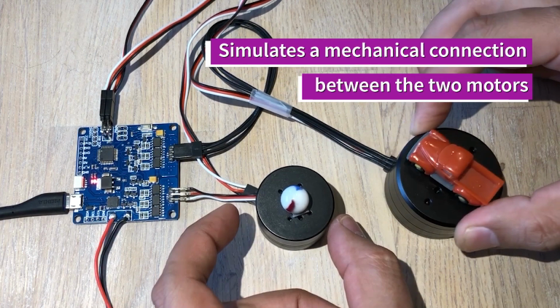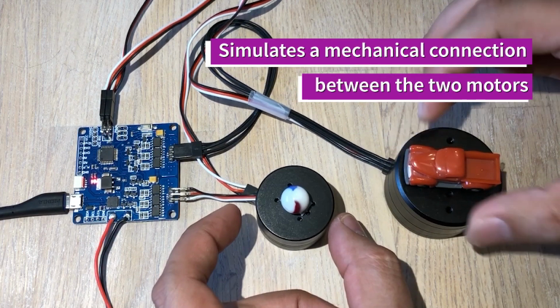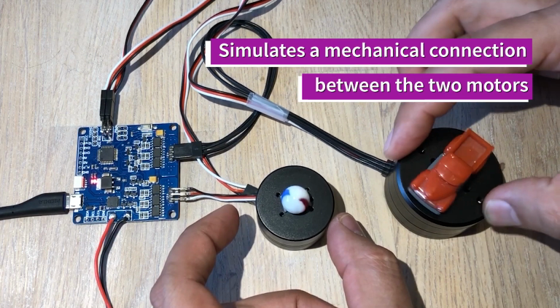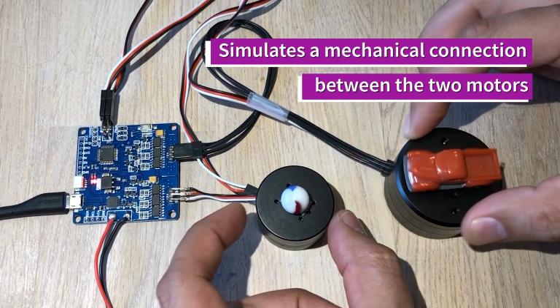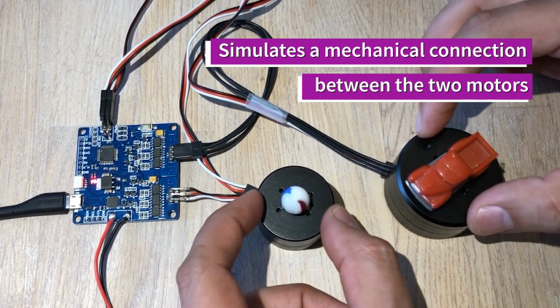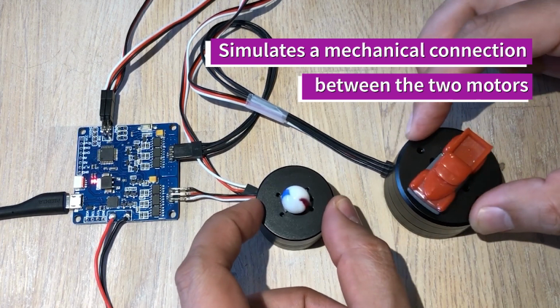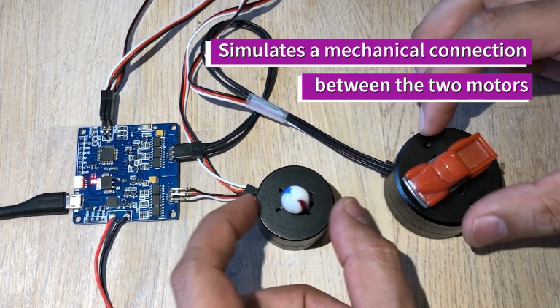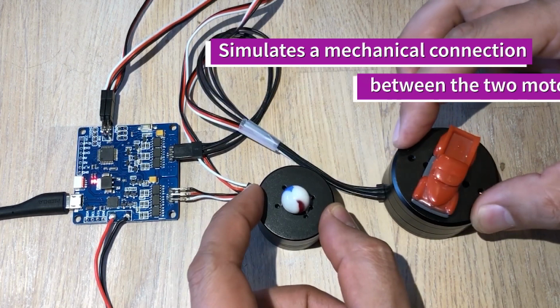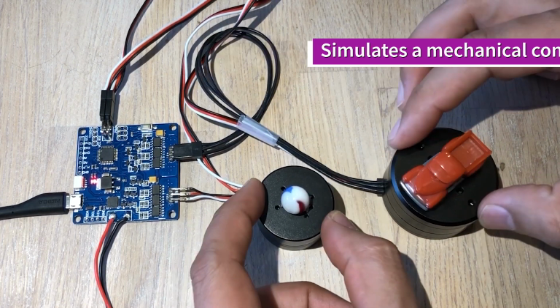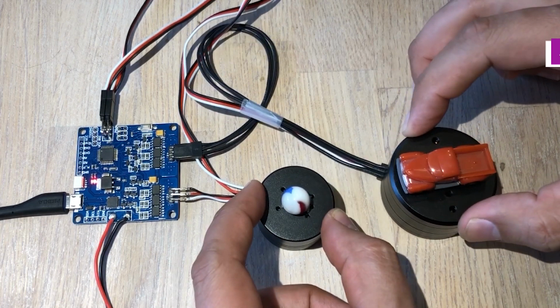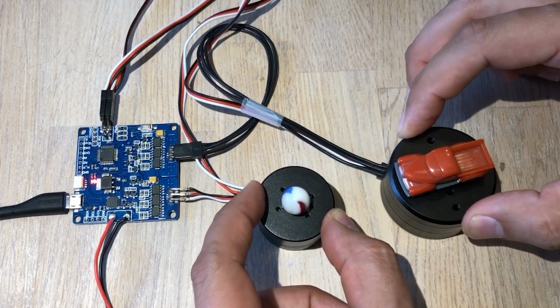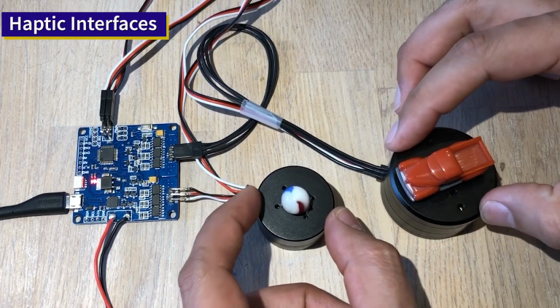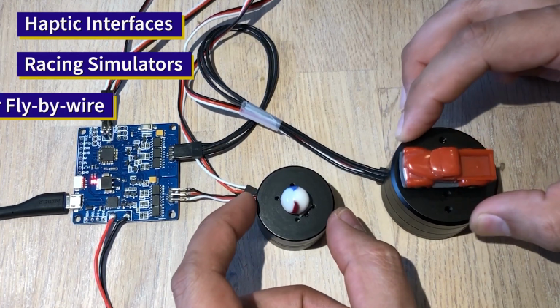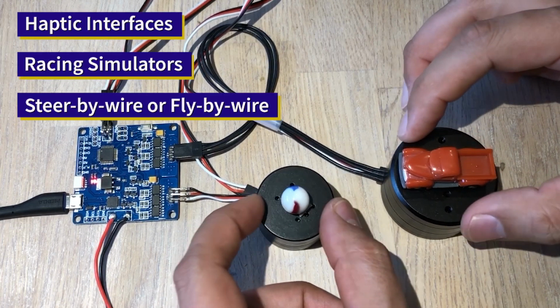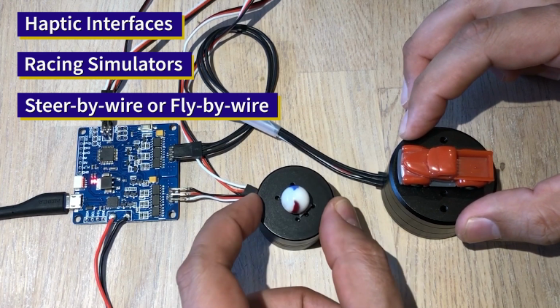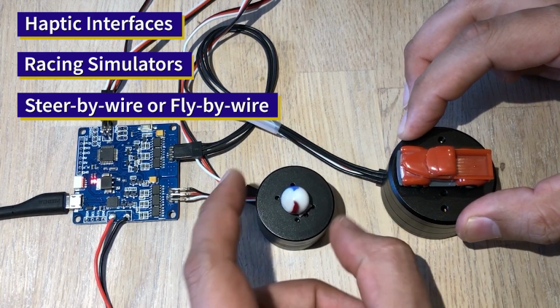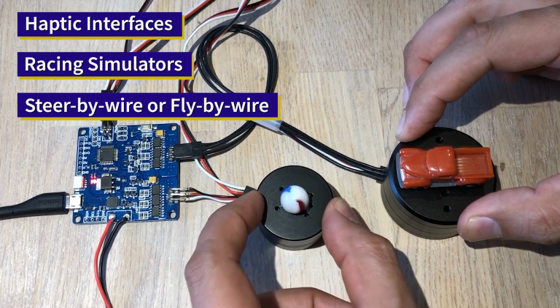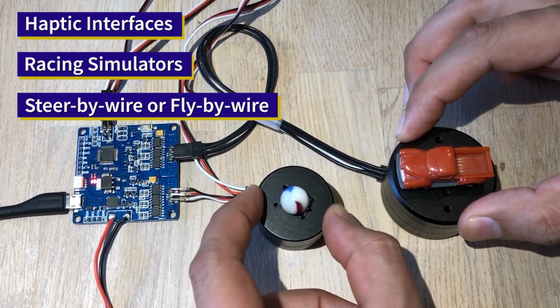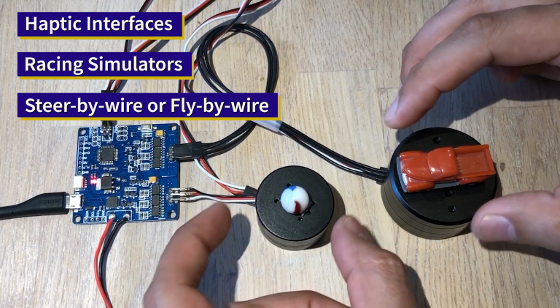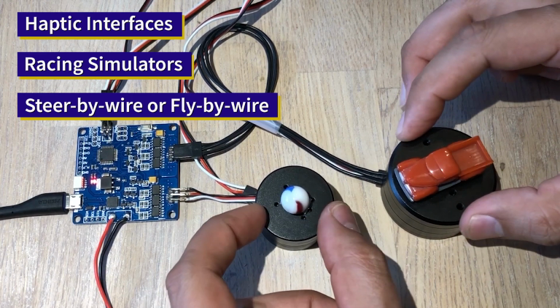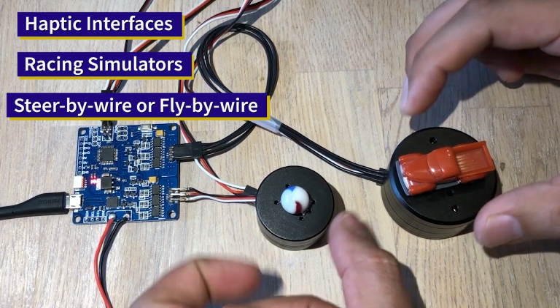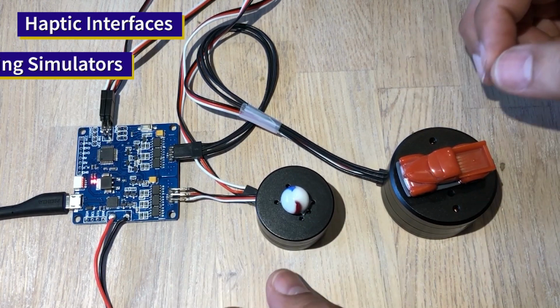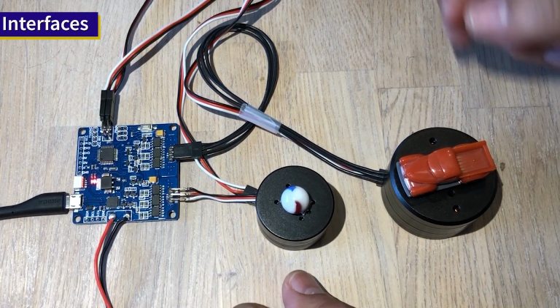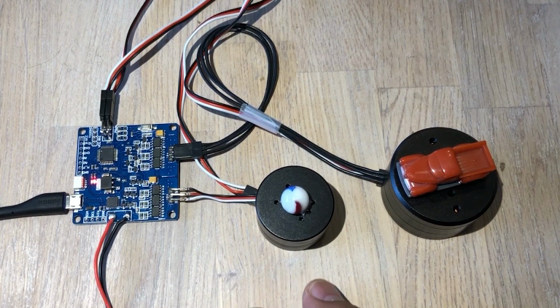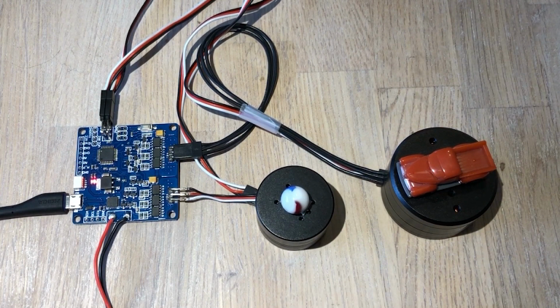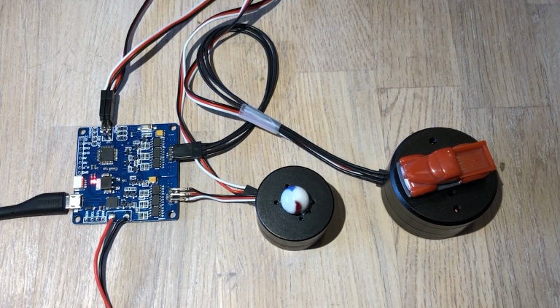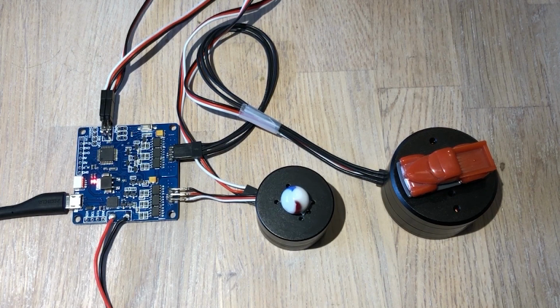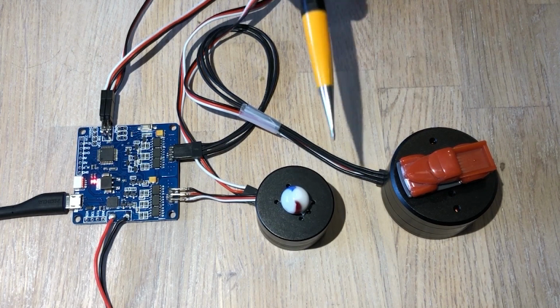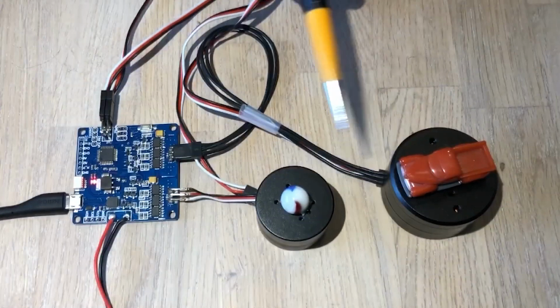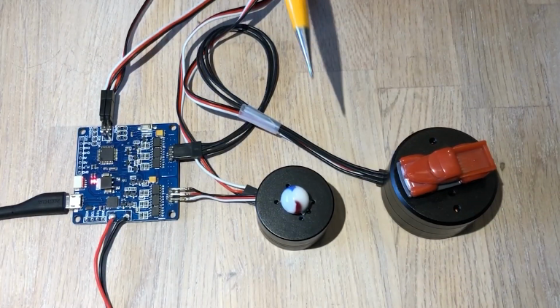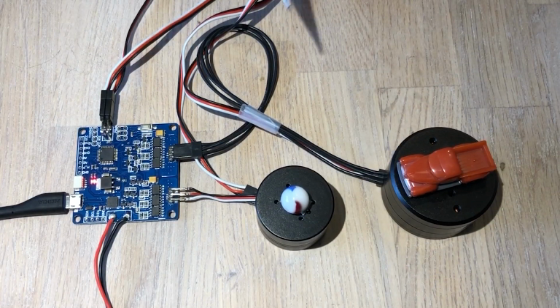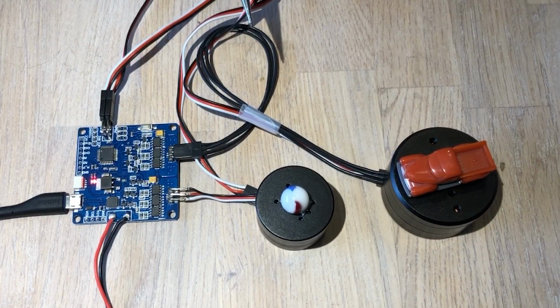This opens a lot of possibilities for different applications — force feedback applications and simulator applications, things like that. So it would be very cool if you let me know in the comments what you think this application could be used in.